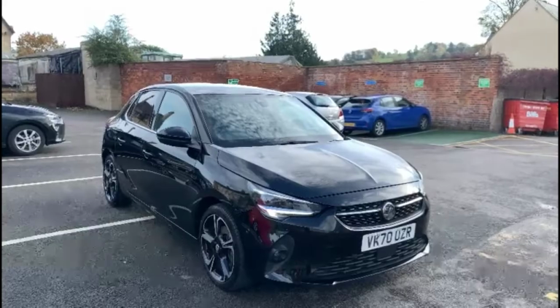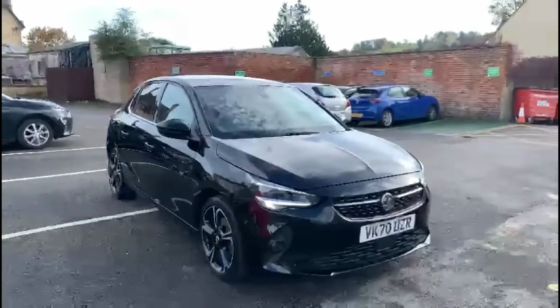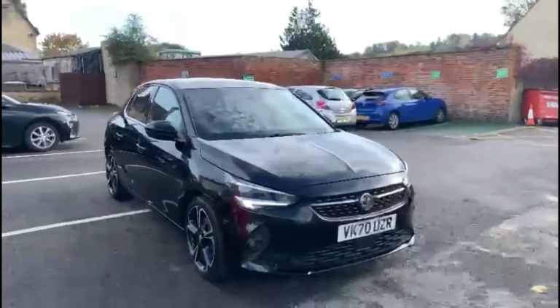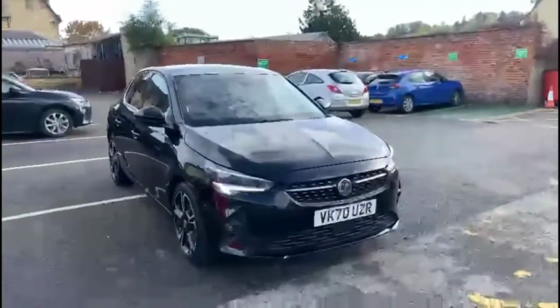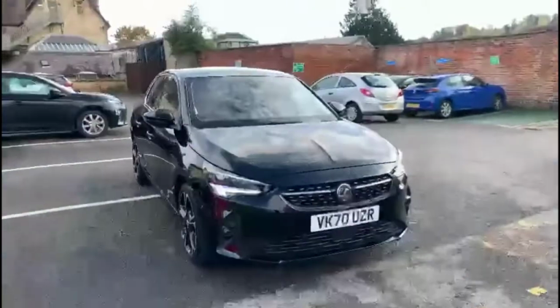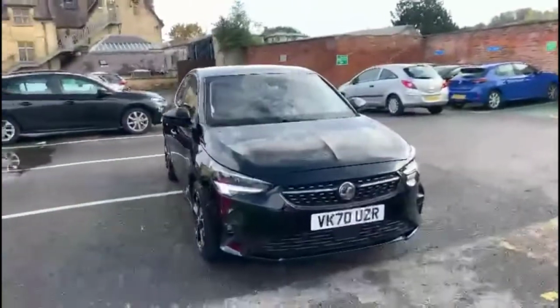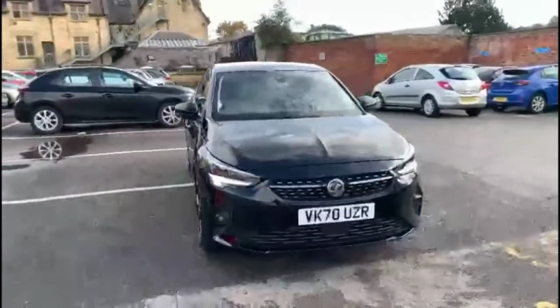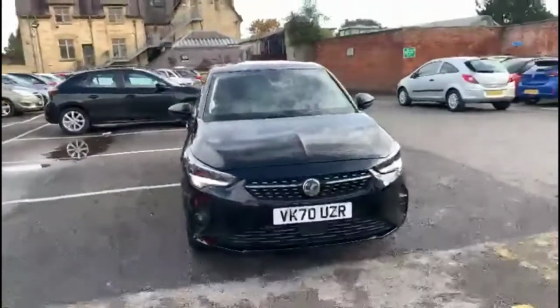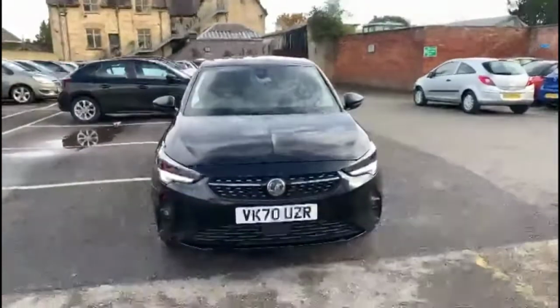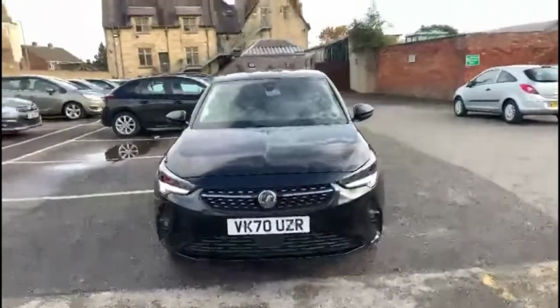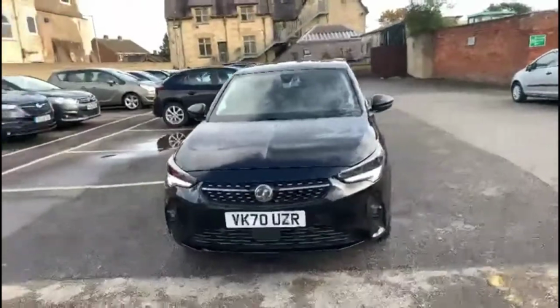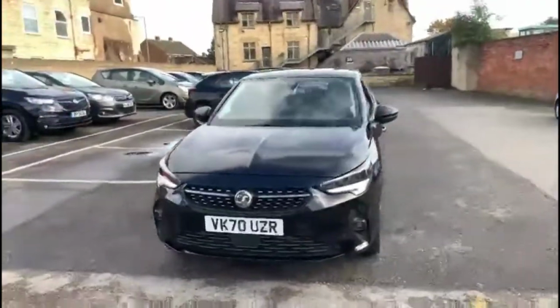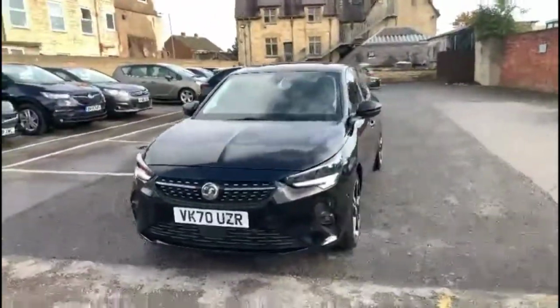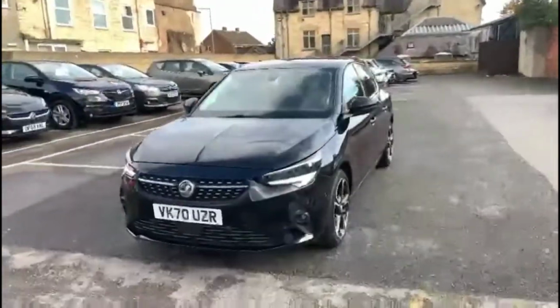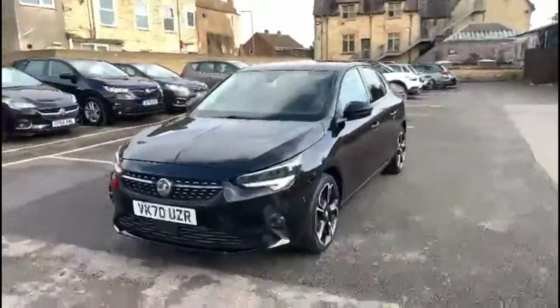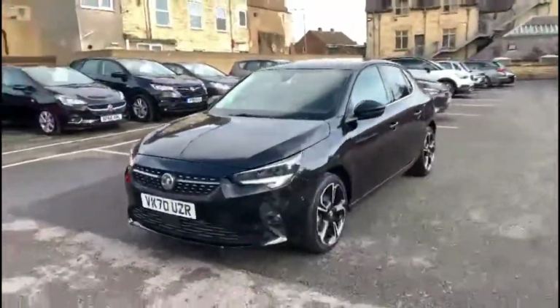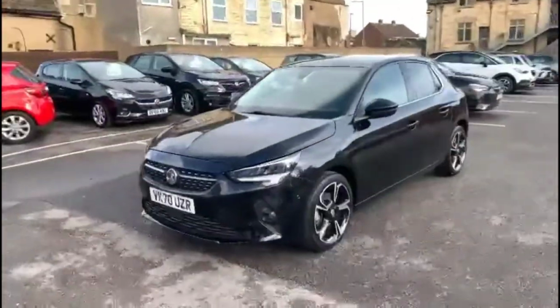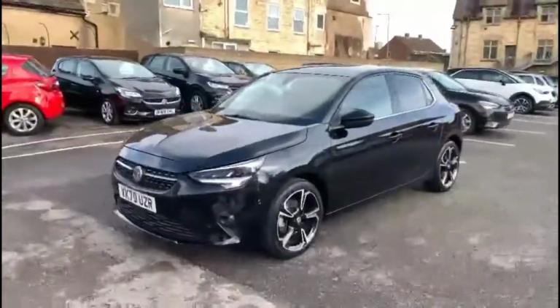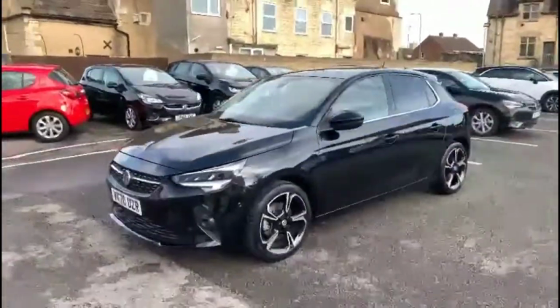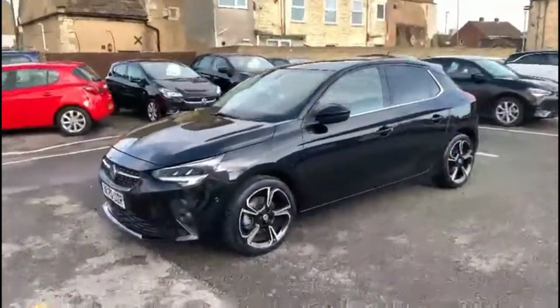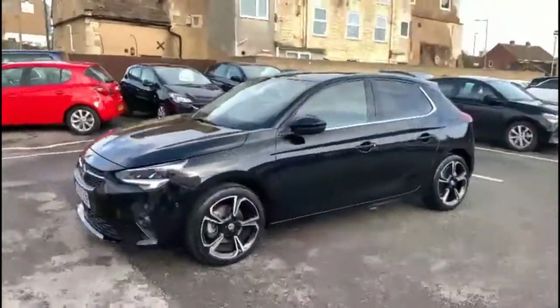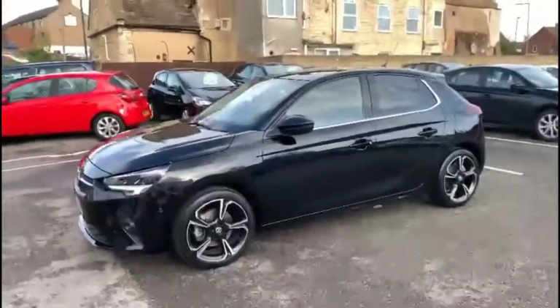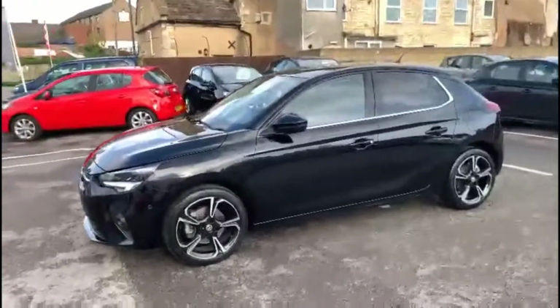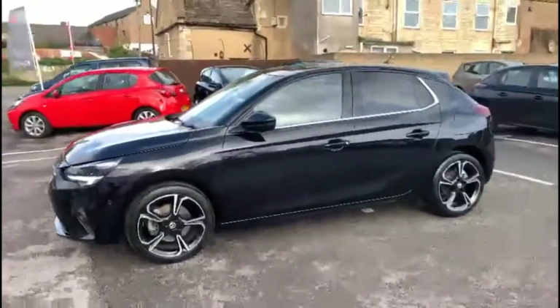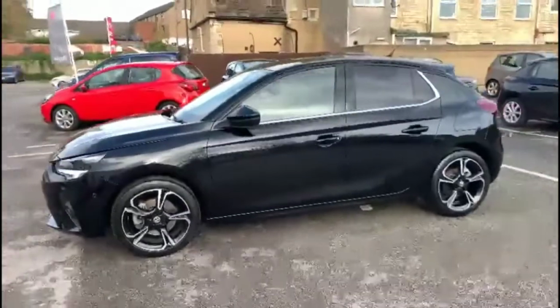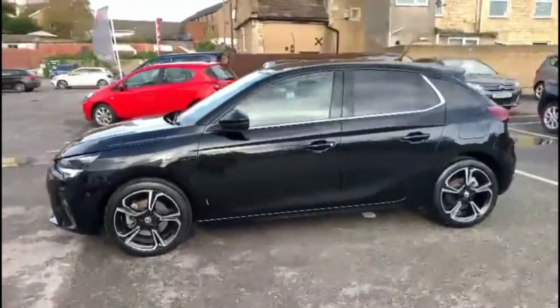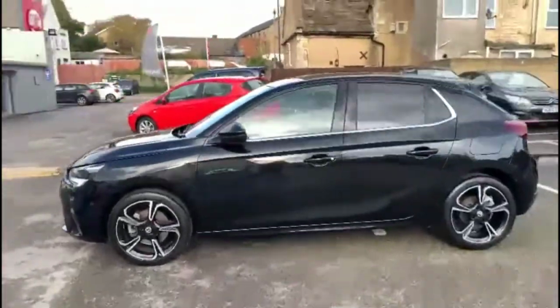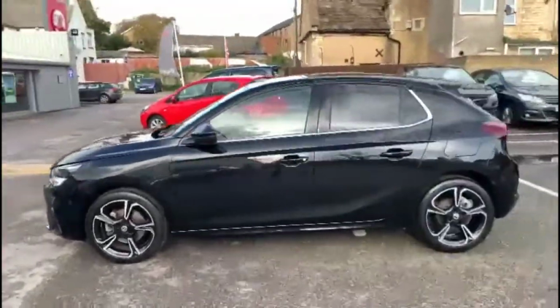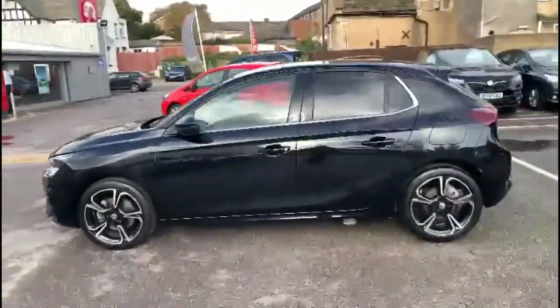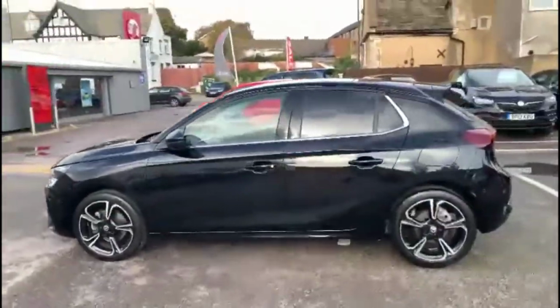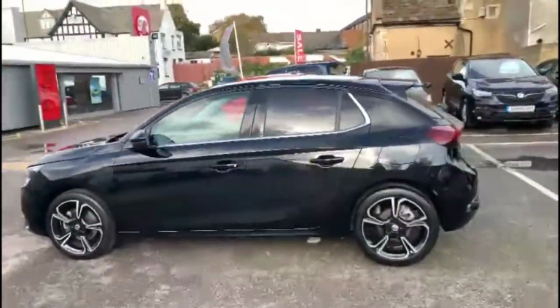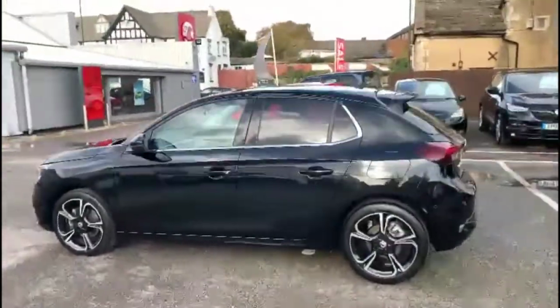Hello and welcome to Bayless Vauxhall. Today we're viewing a Vauxhall Corsa 1.2 Turbo Elite Nav Premium. This vehicle has covered 14,628 miles and has finished in black. It also comes with a Bayless warranty with the option to extend it to up to 36 months.